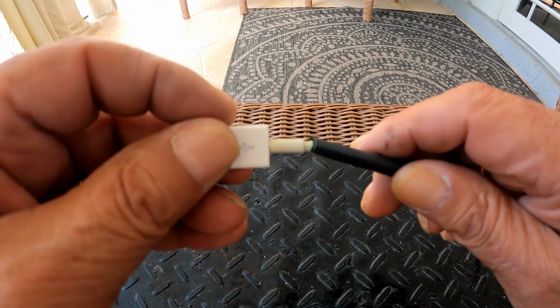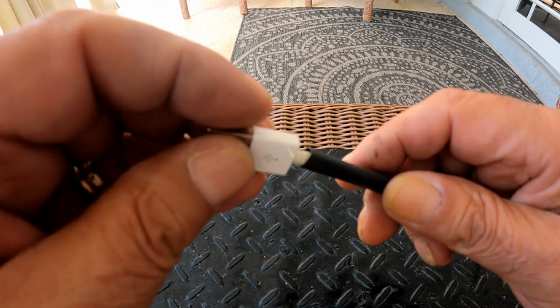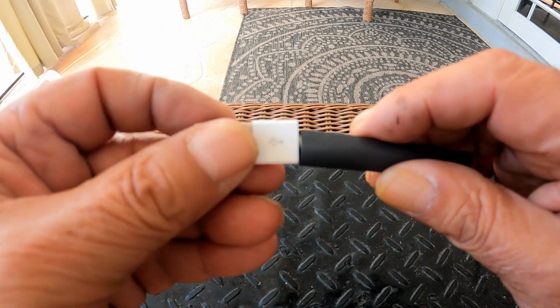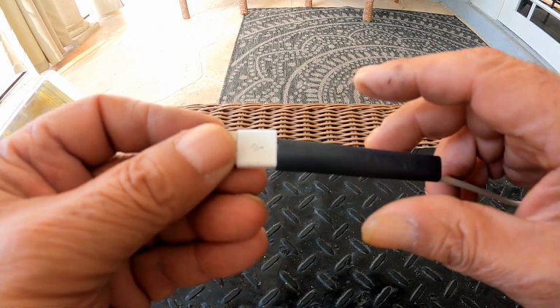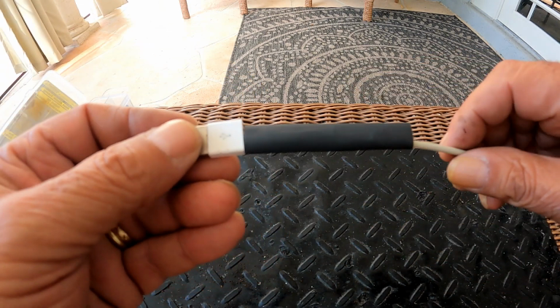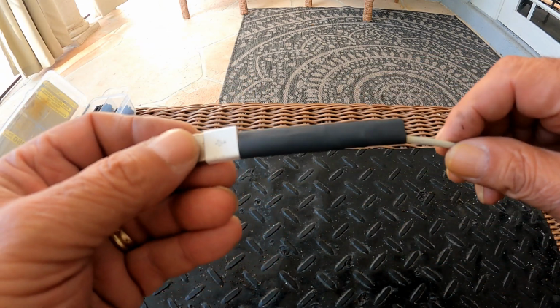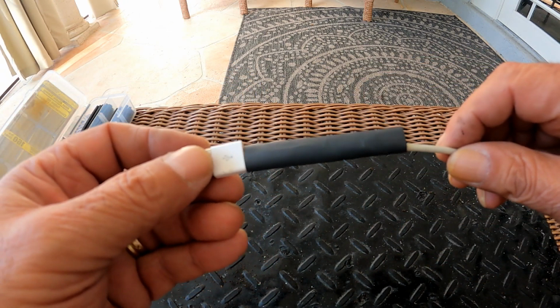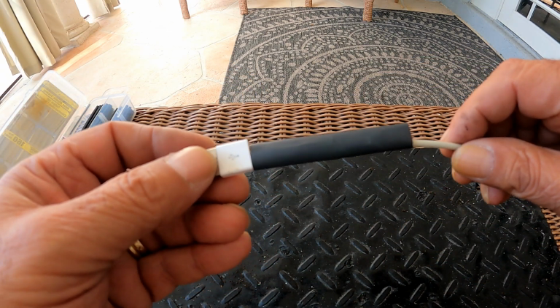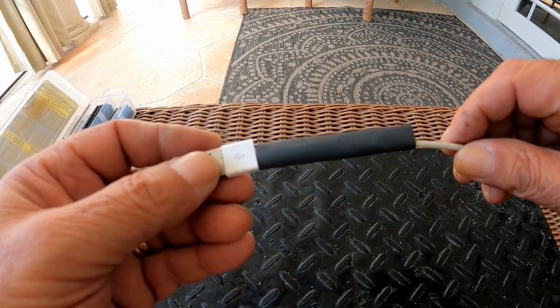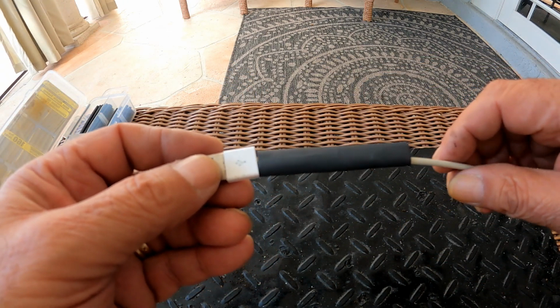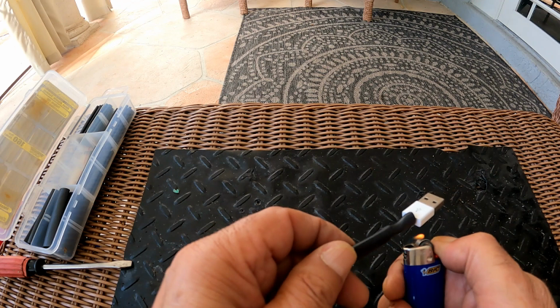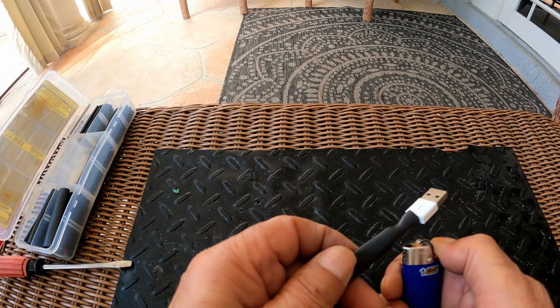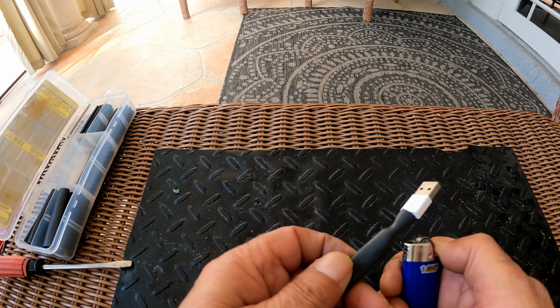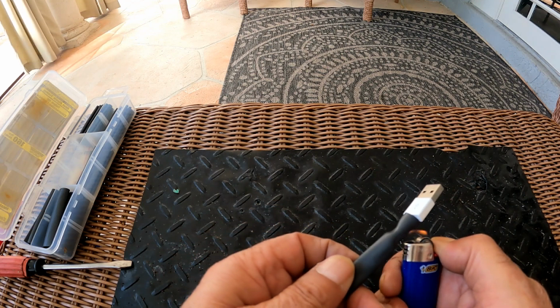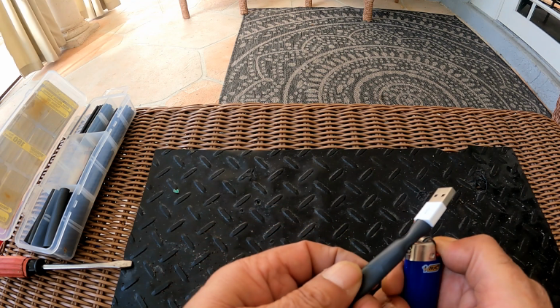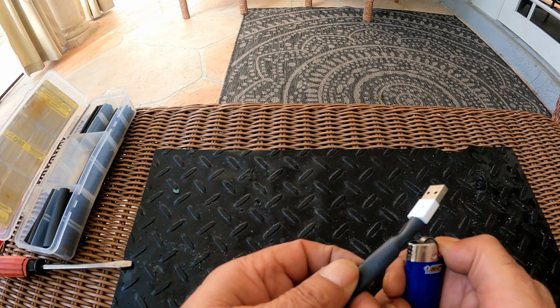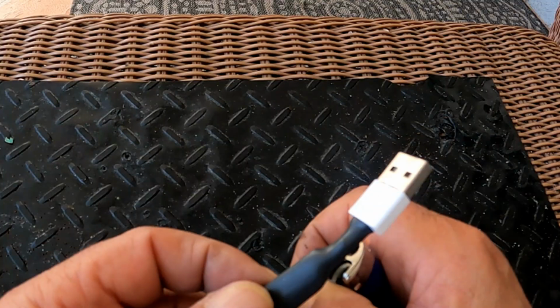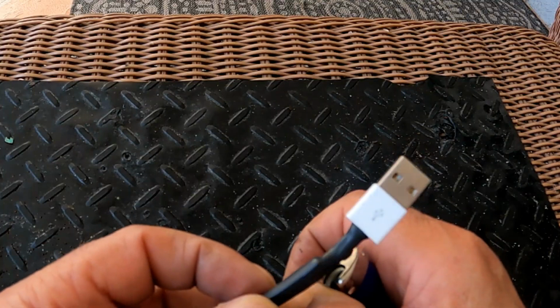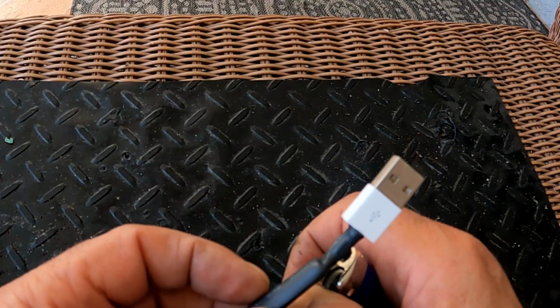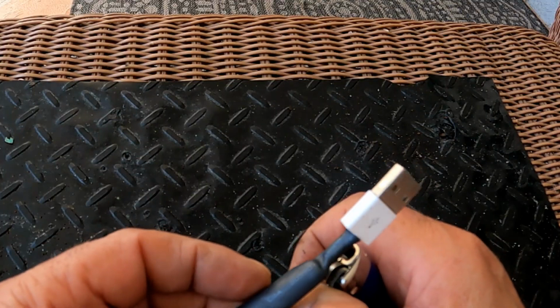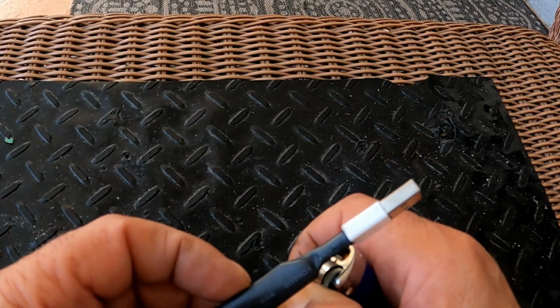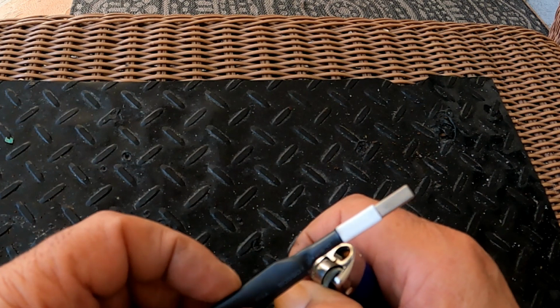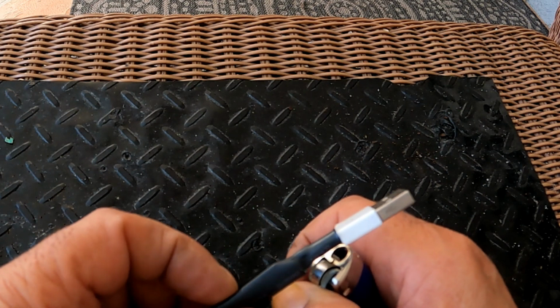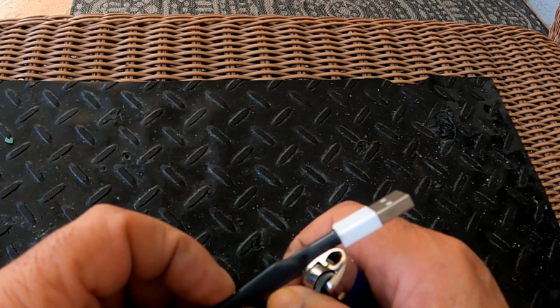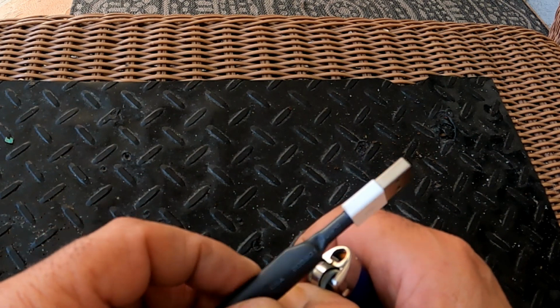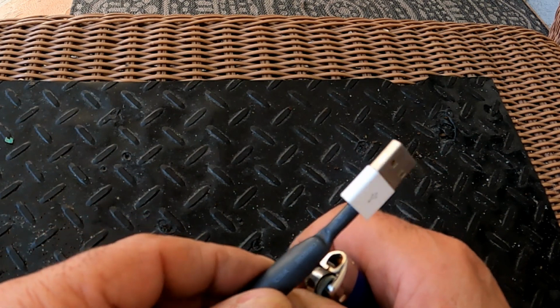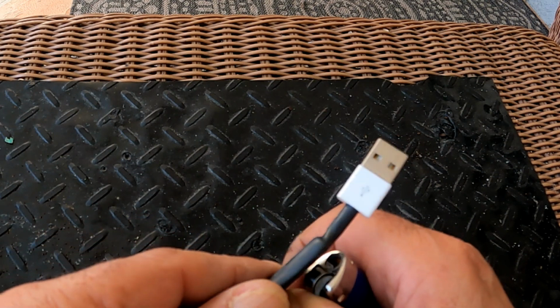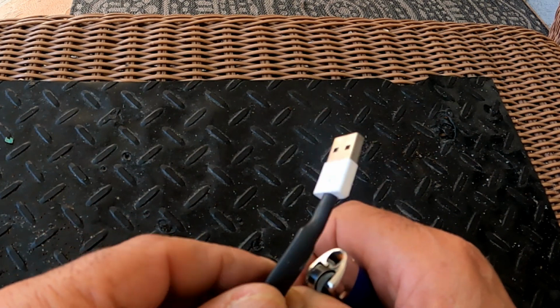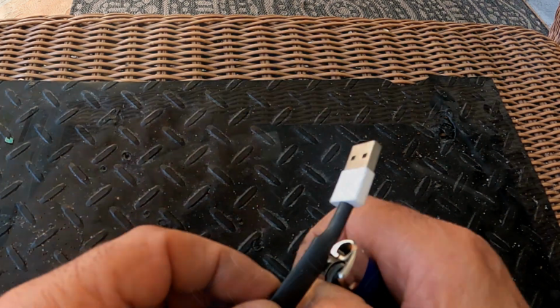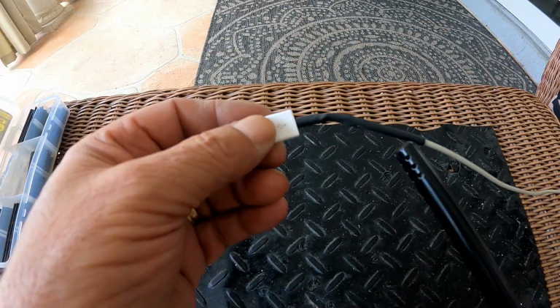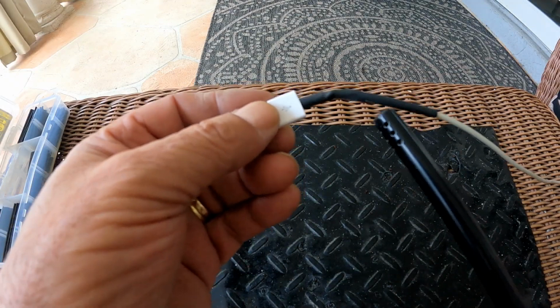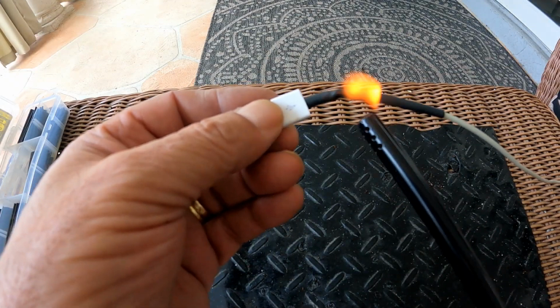If you've never shrunk tube, try not to let the flame touch the tube for long. You can also use a blow dryer to heat them. If using a lighter, it's a good idea to use one of those barbecue lighters with a long nozzle — this will avoid getting burnt.